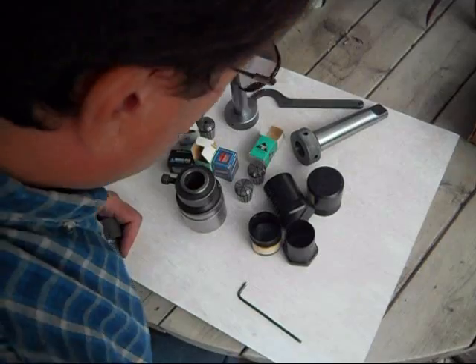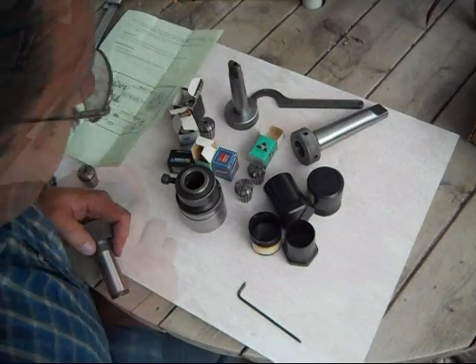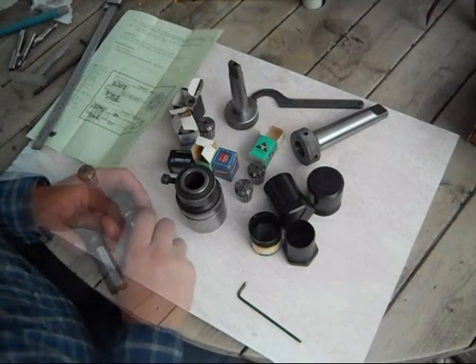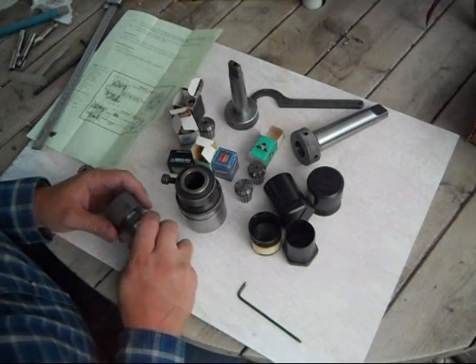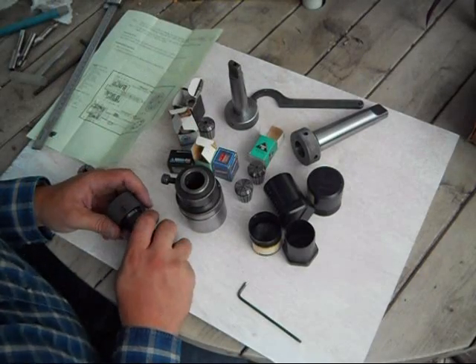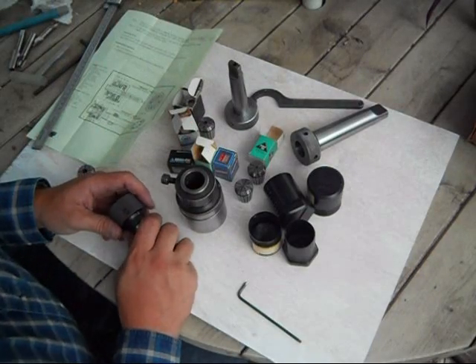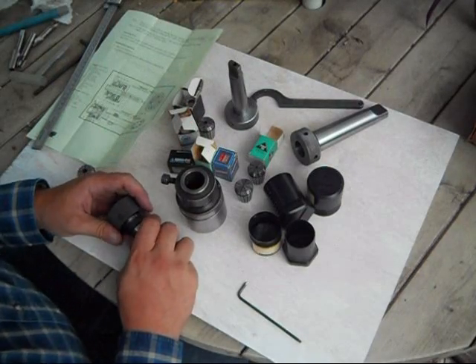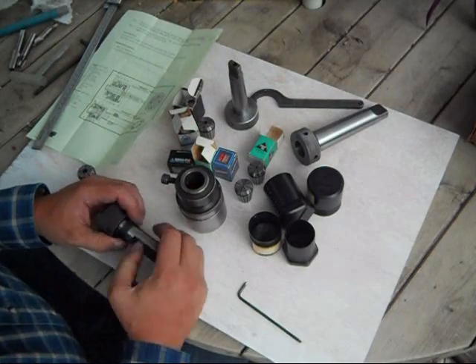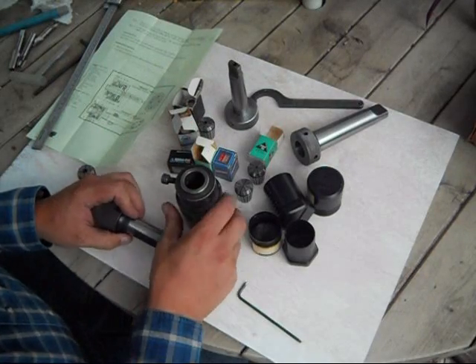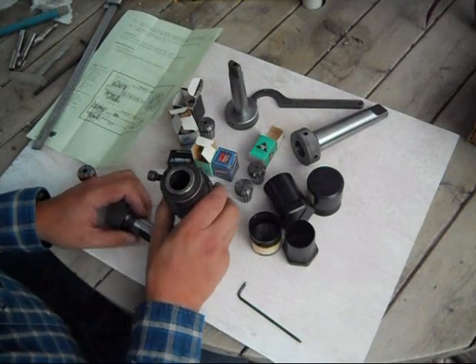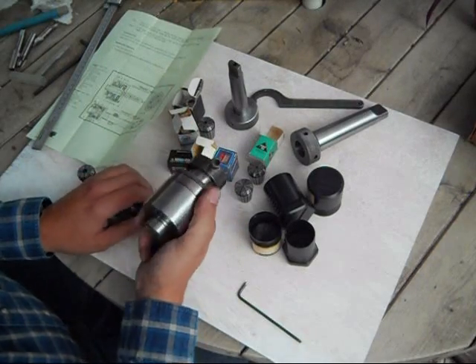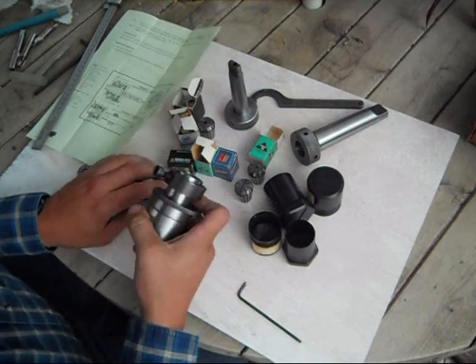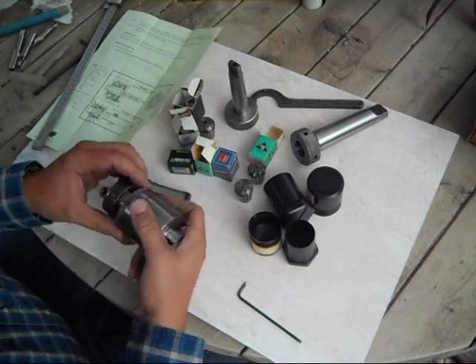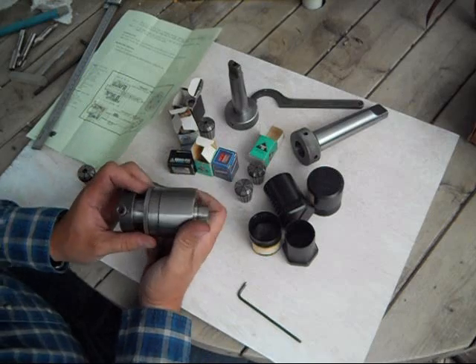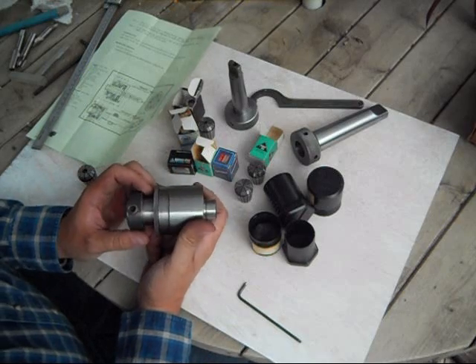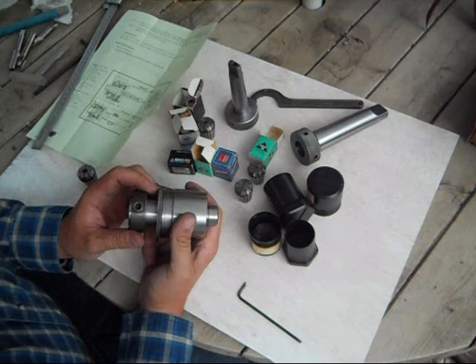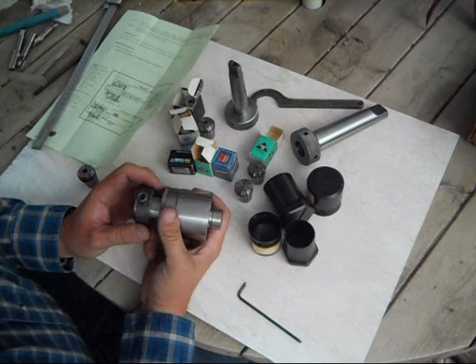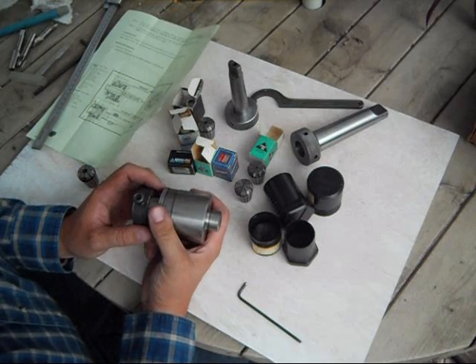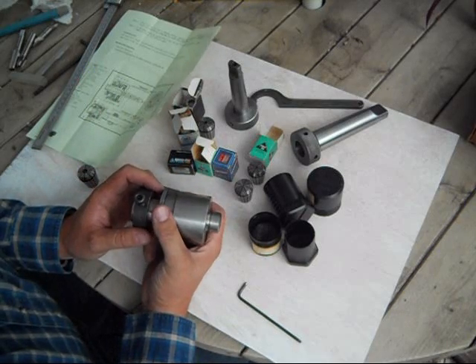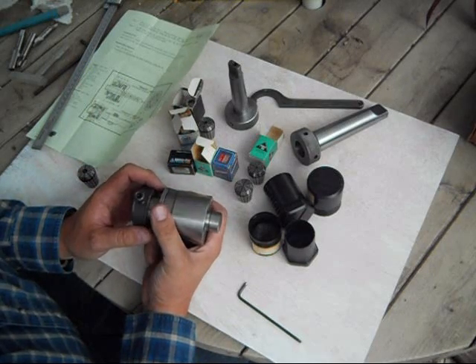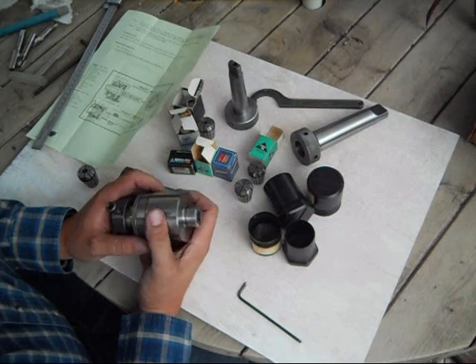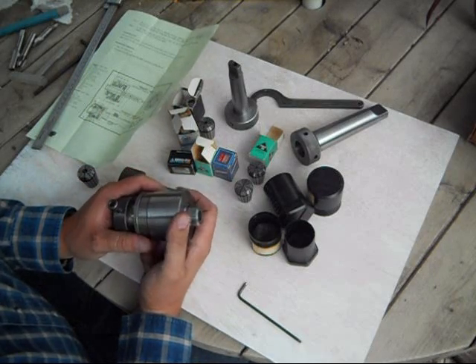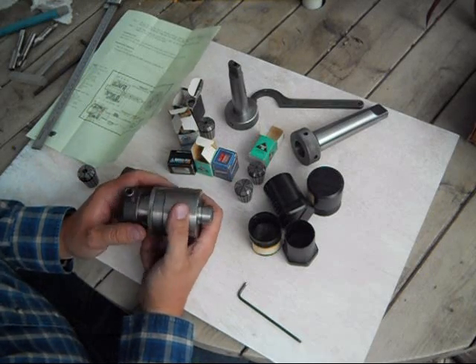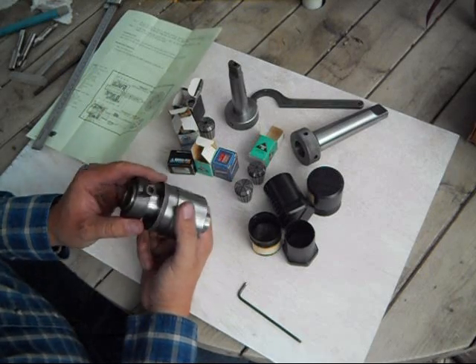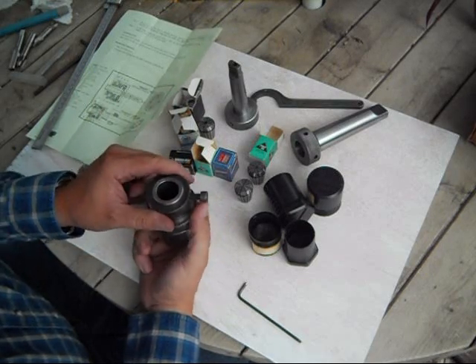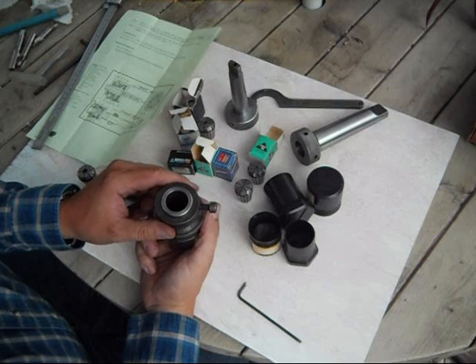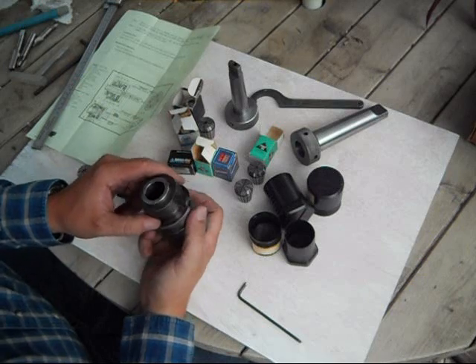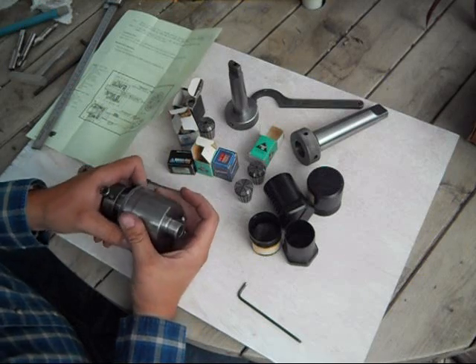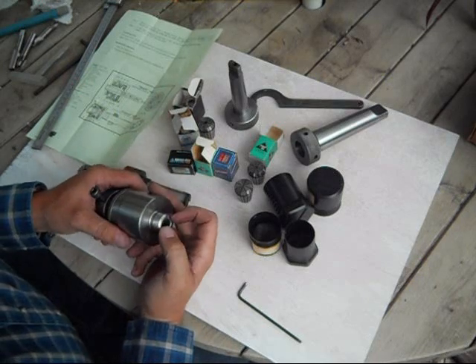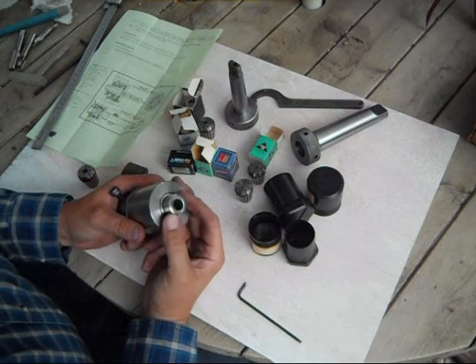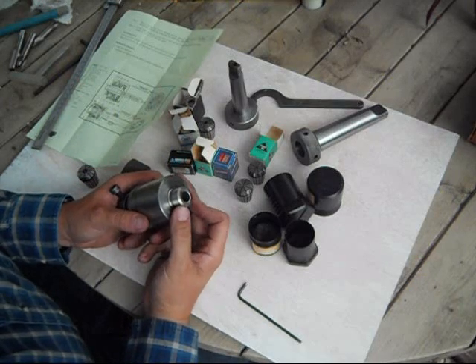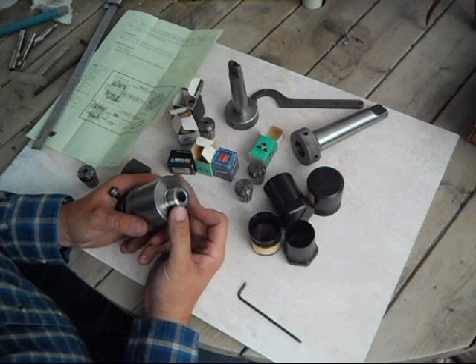Crafter 802 on eBay.com is offering one SMP floating tool holder. This tool holder has a 25 millimeter bore and a one inch straight shank.